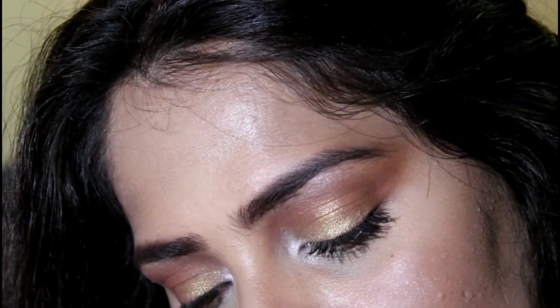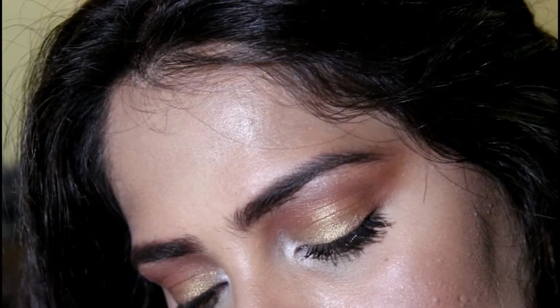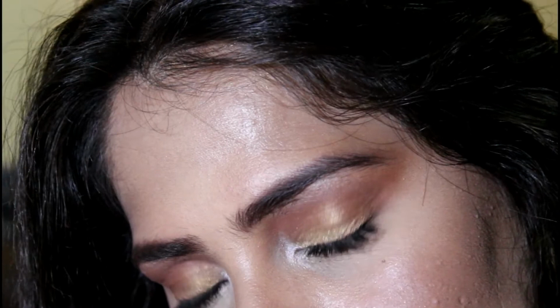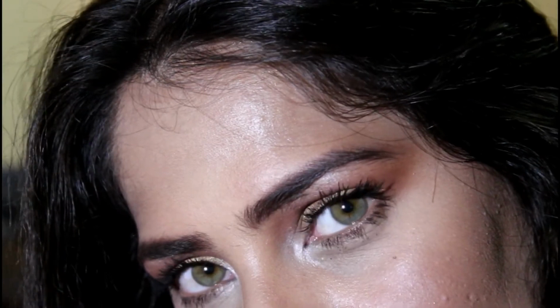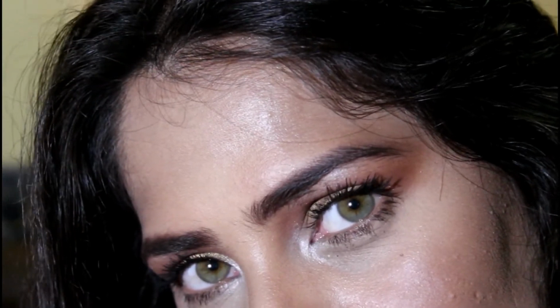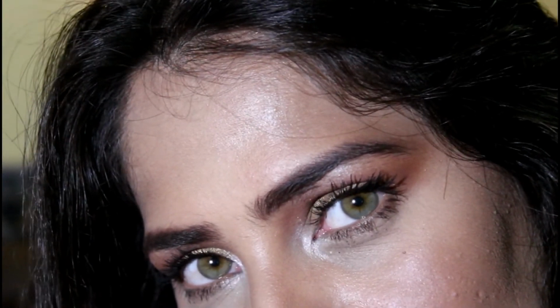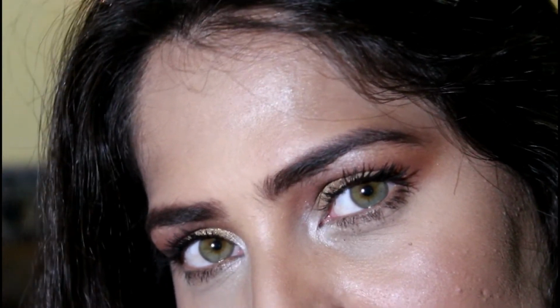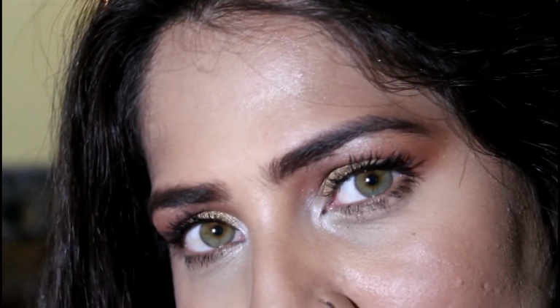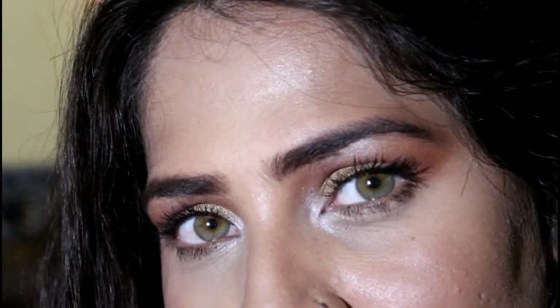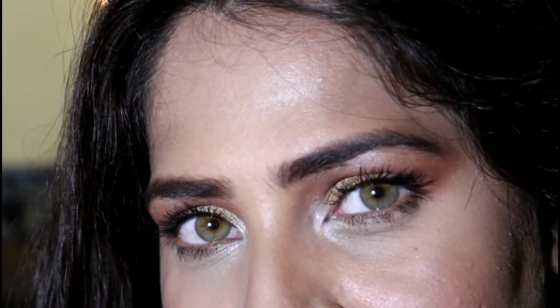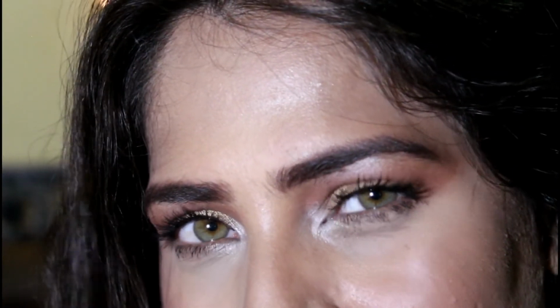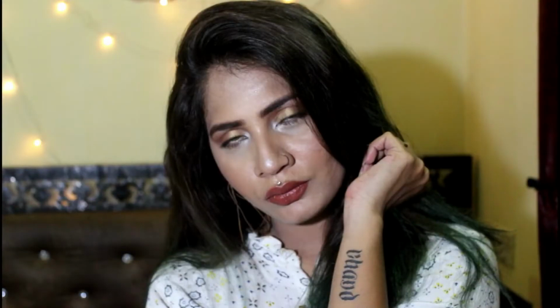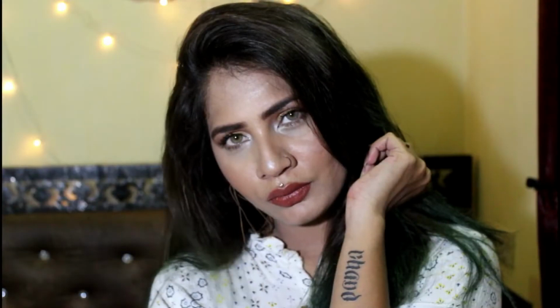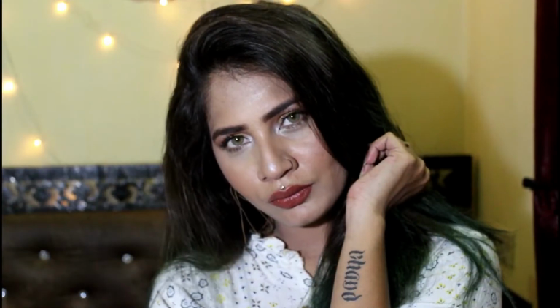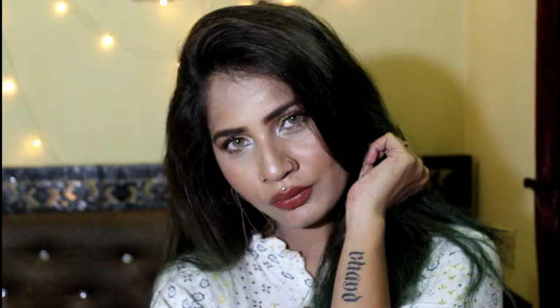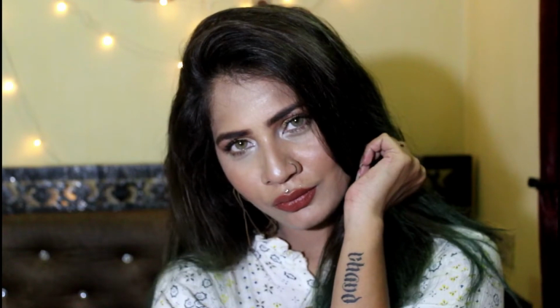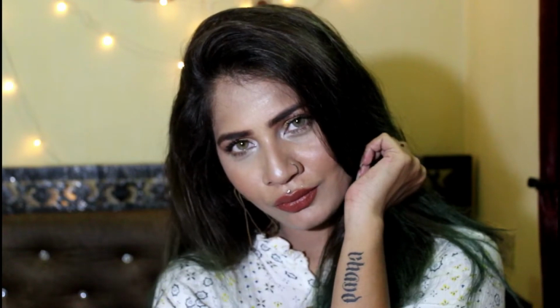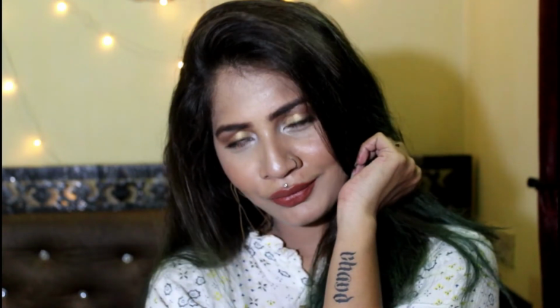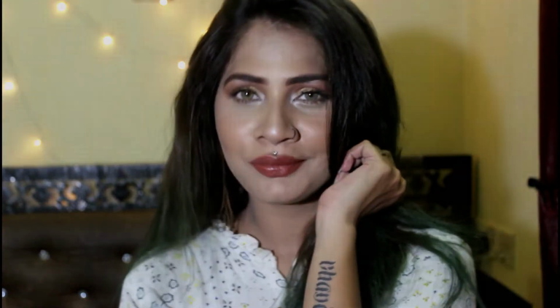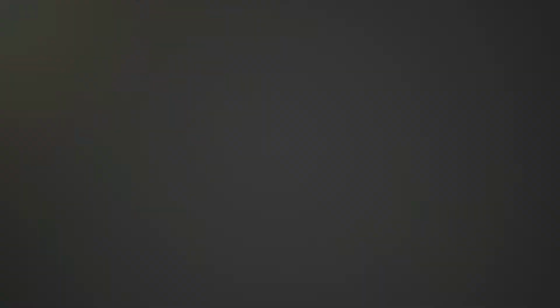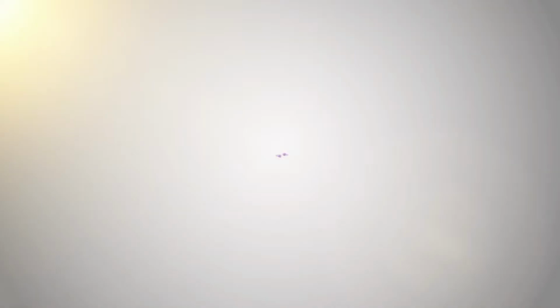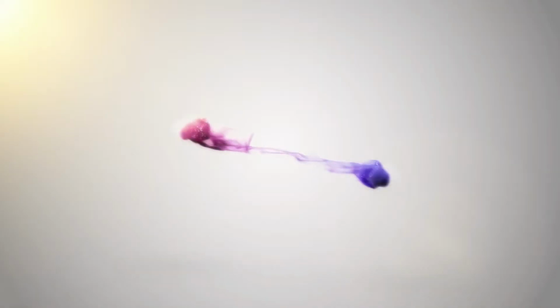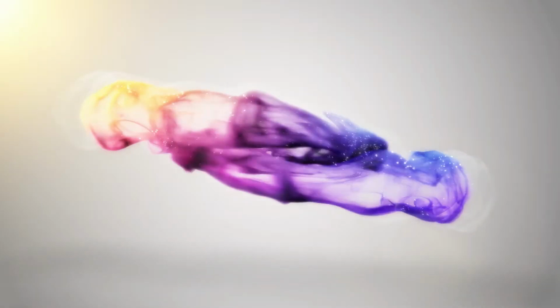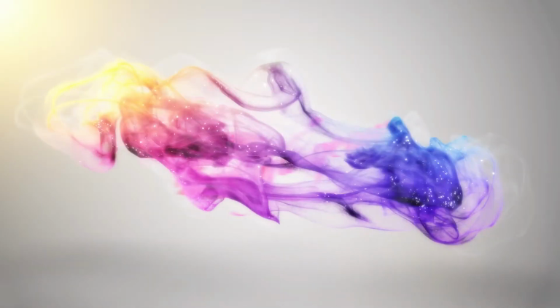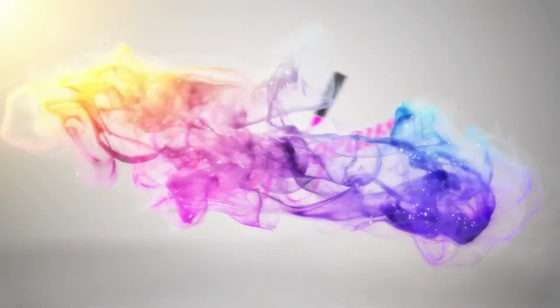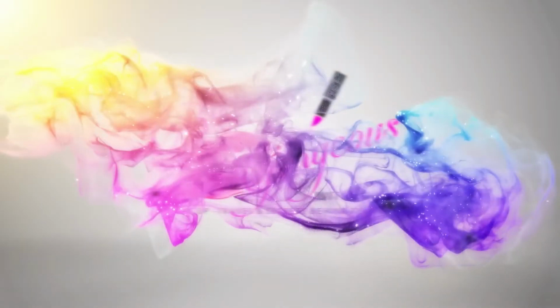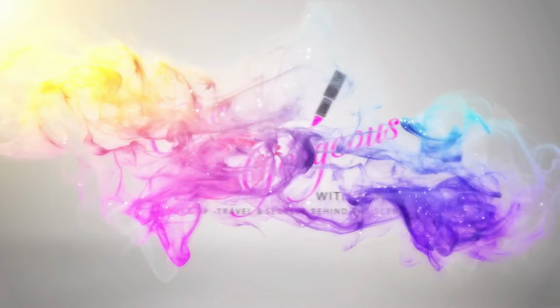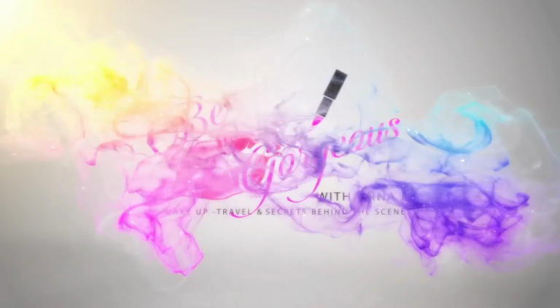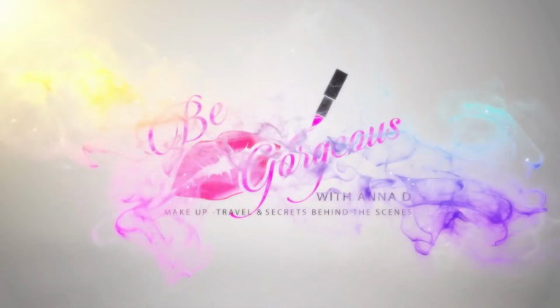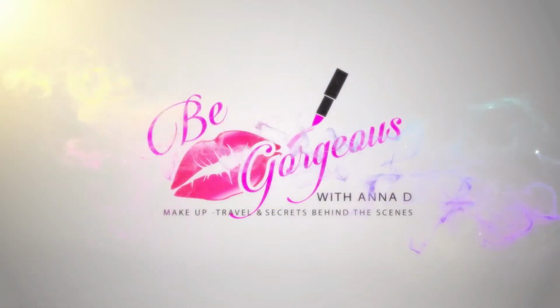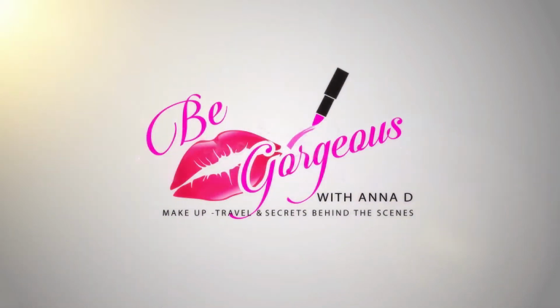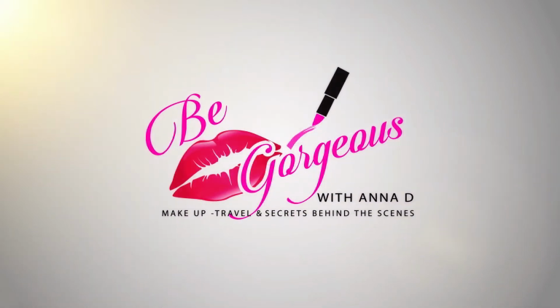Hey my lovelies, welcome or welcome back to my channel. This is a very easy makeup look and definitely you can wear this on any function. So if you want to know how I achieve this, please keep on watching.